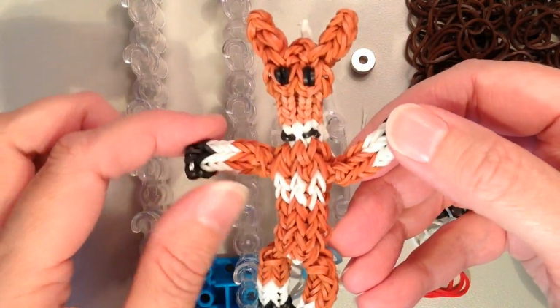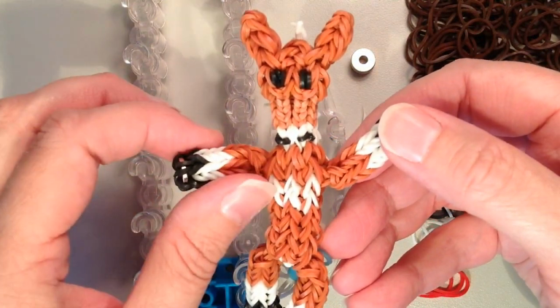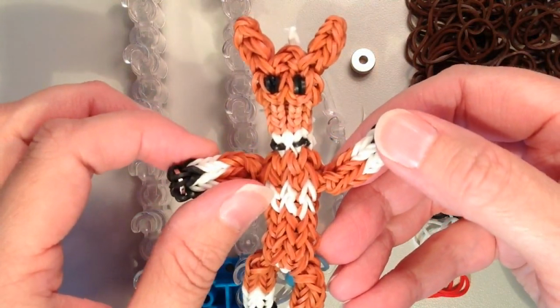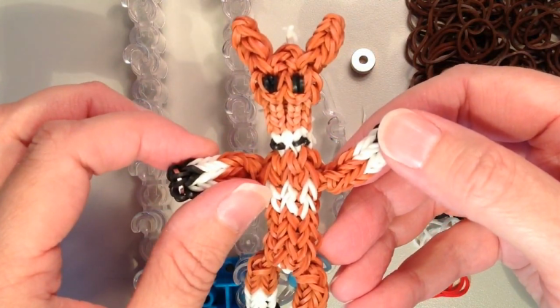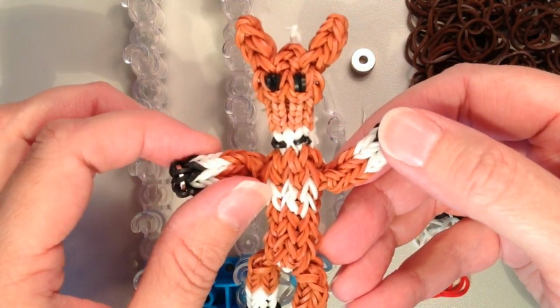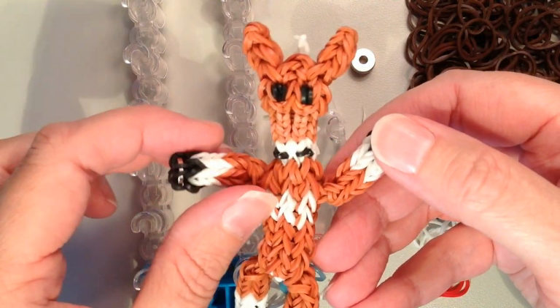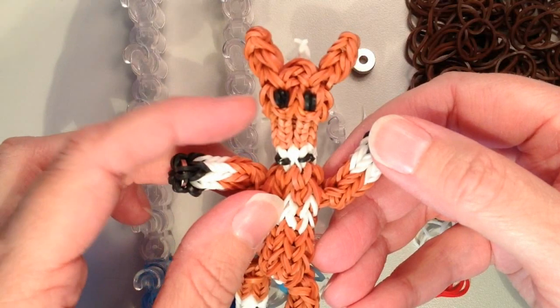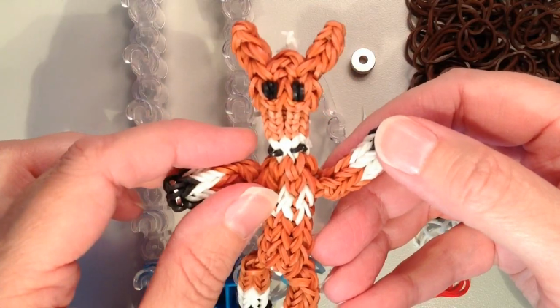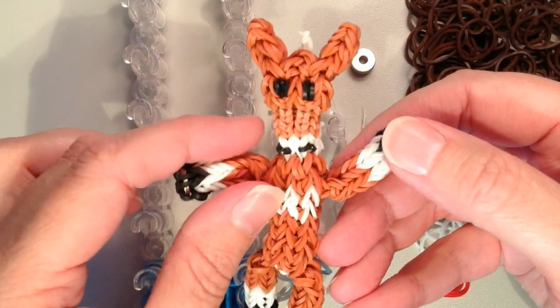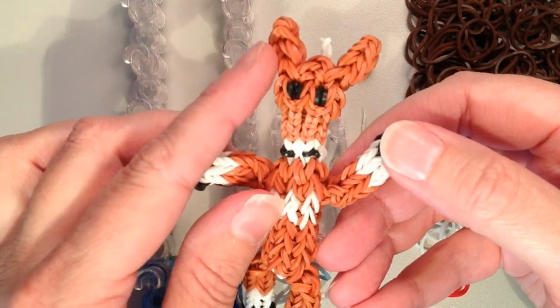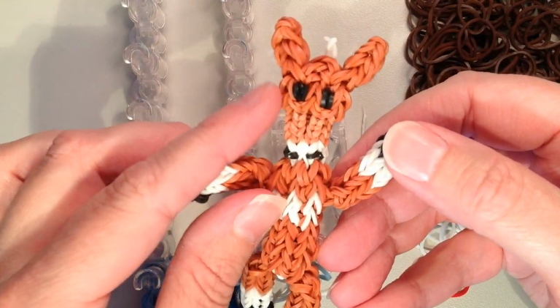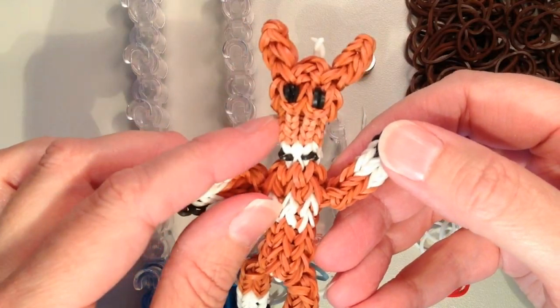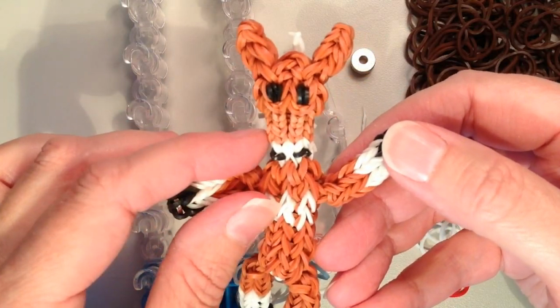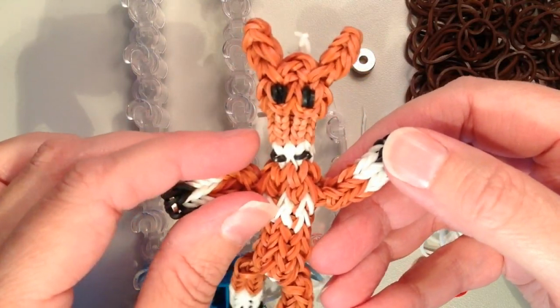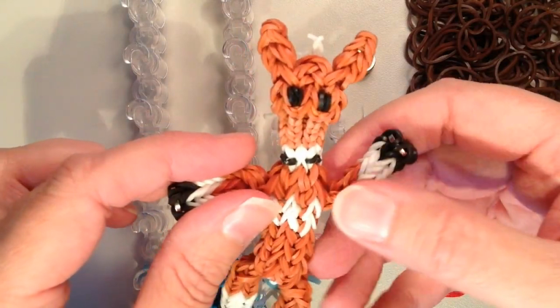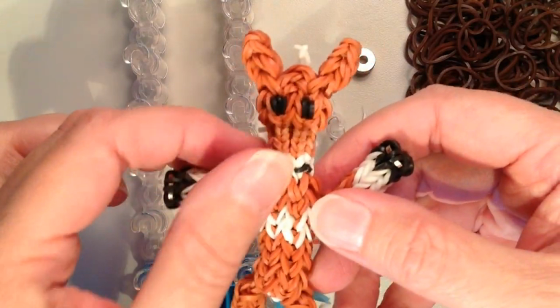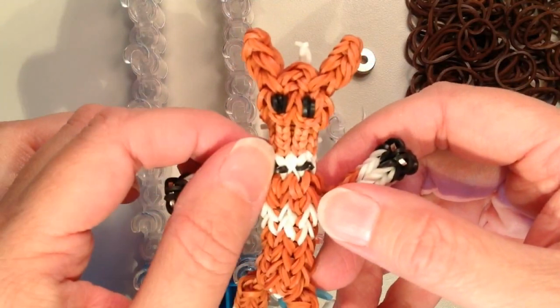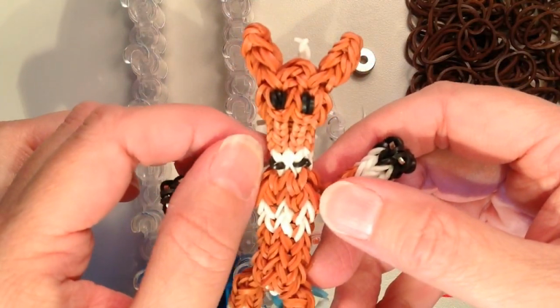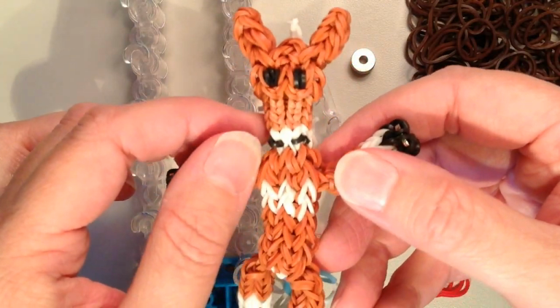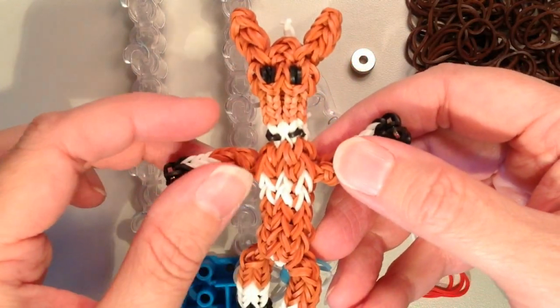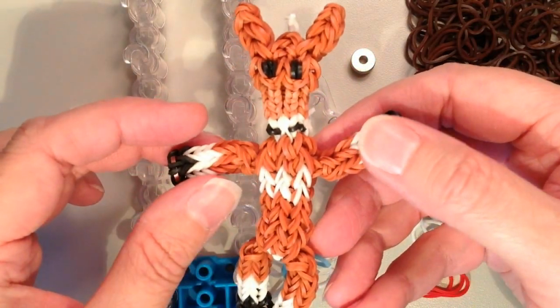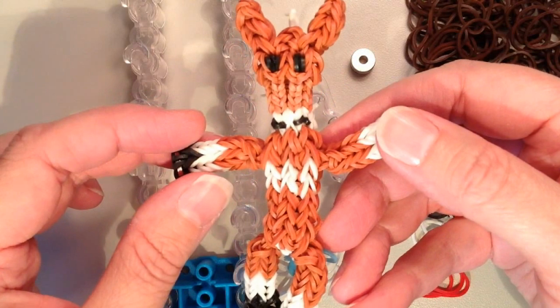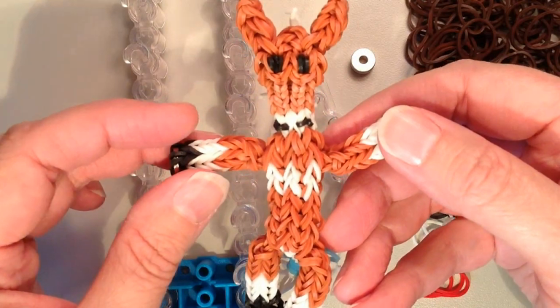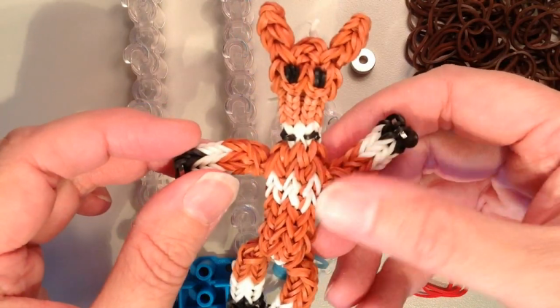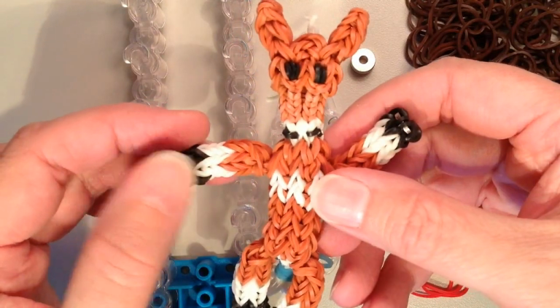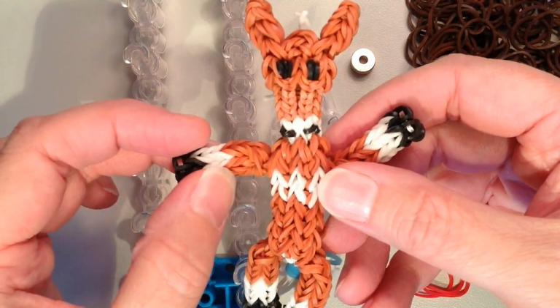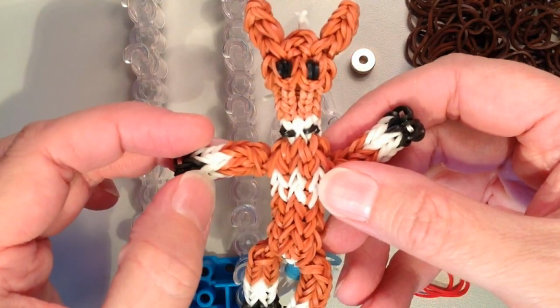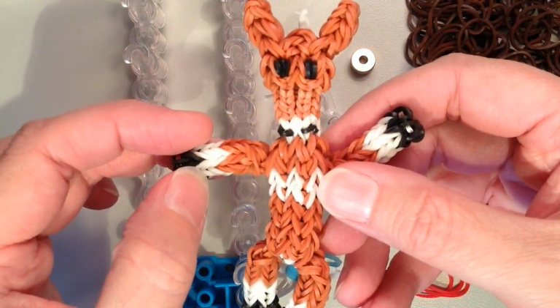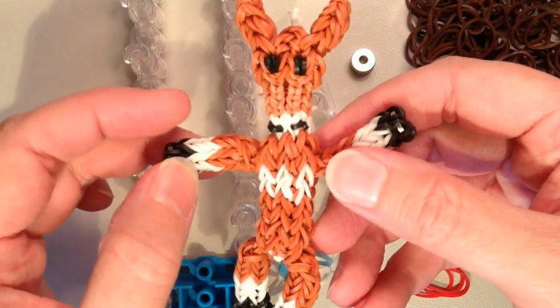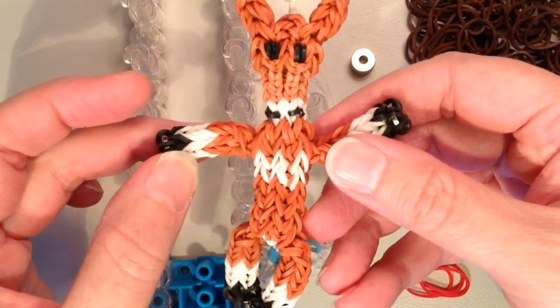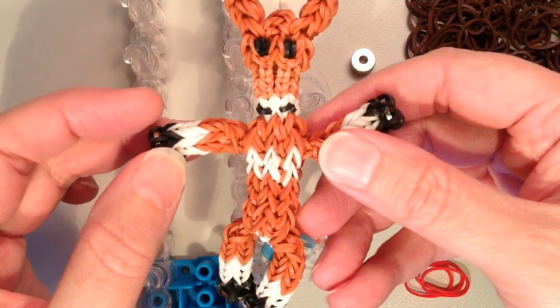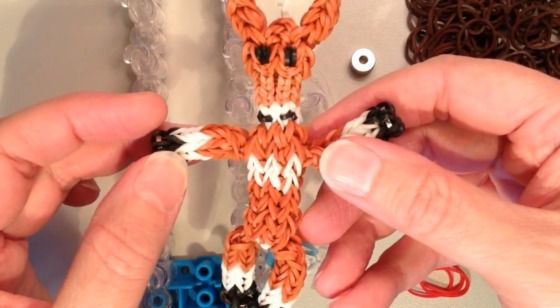For this one I used the Caramel Colored Bands from Rainbow Loom for the main color of the body. They're like a brownish, orangish color. And then I used white and black as well.